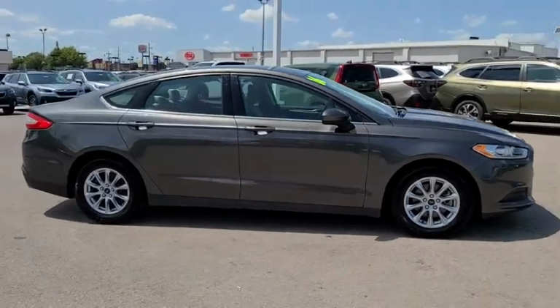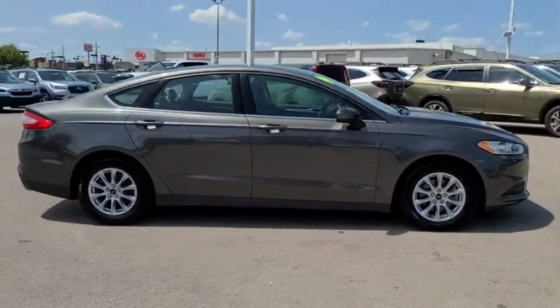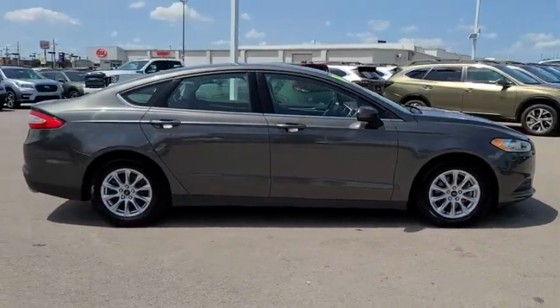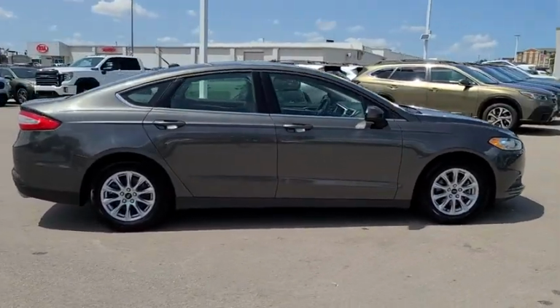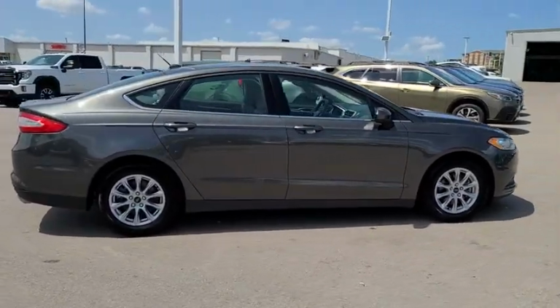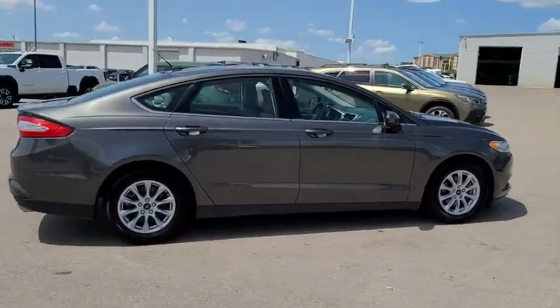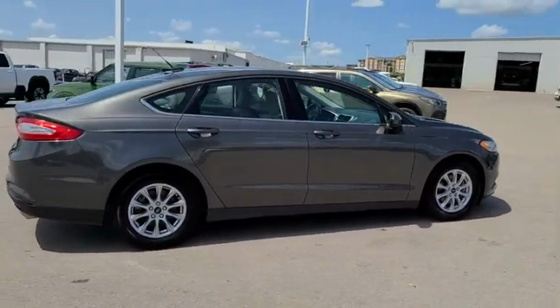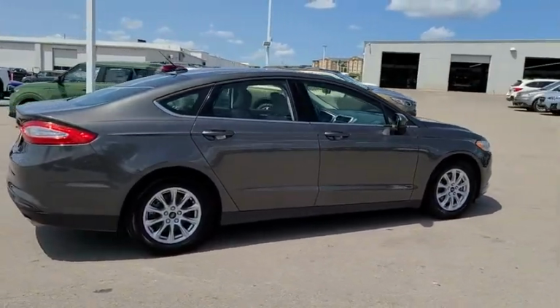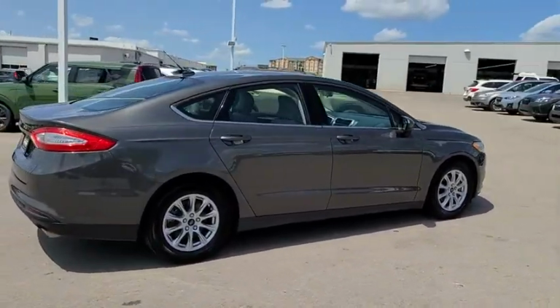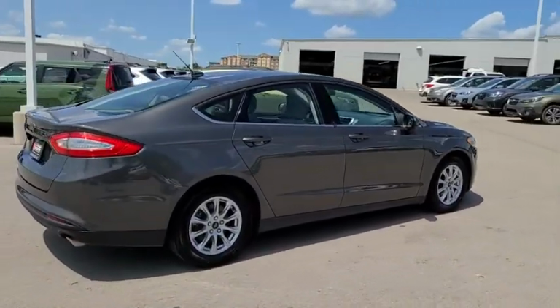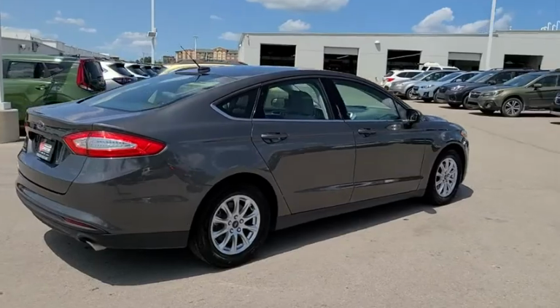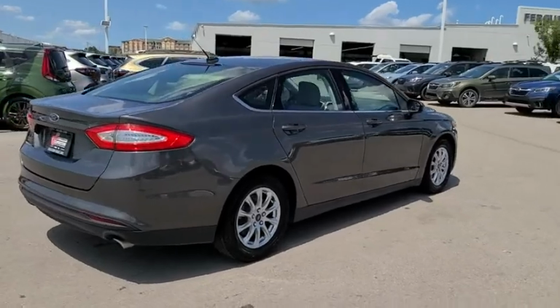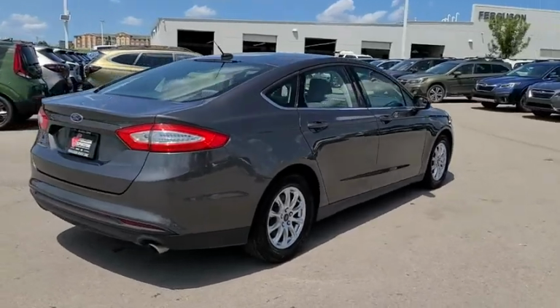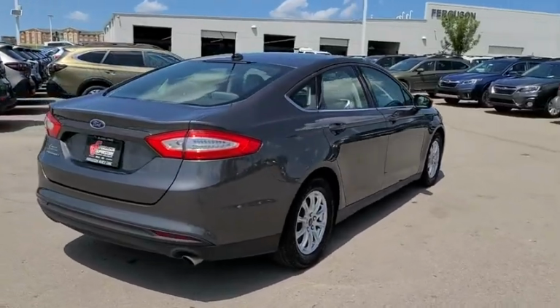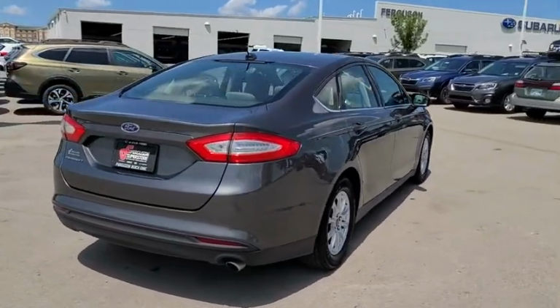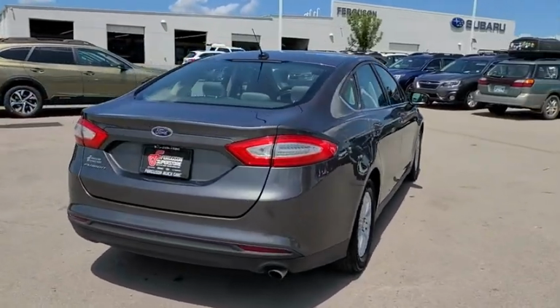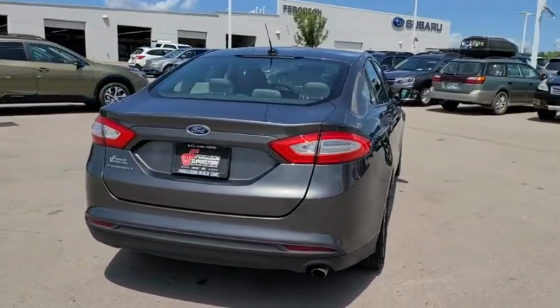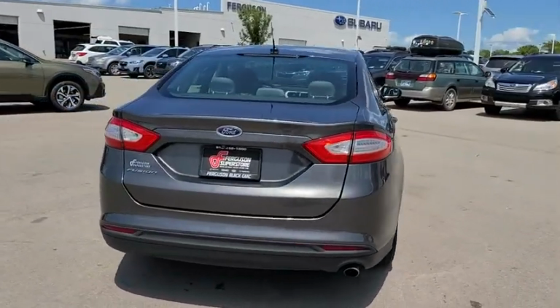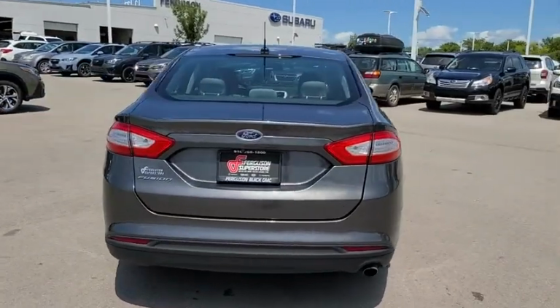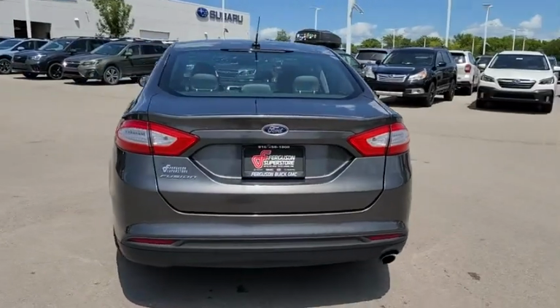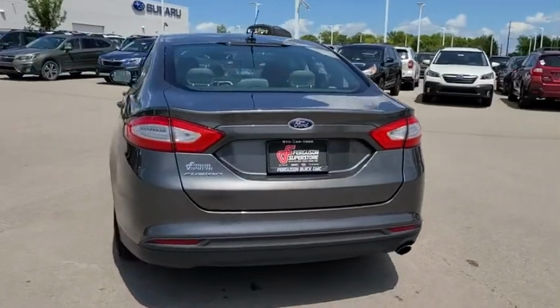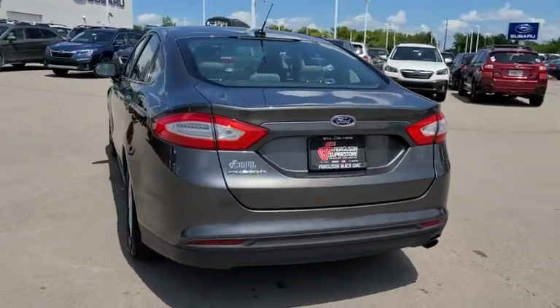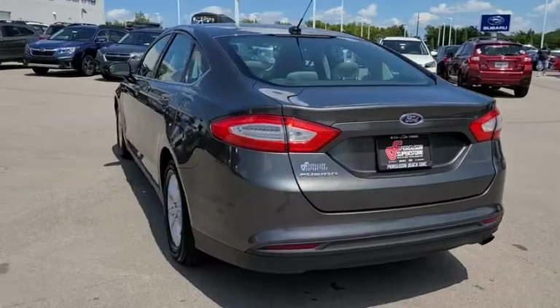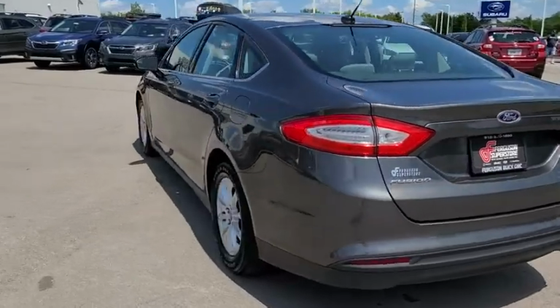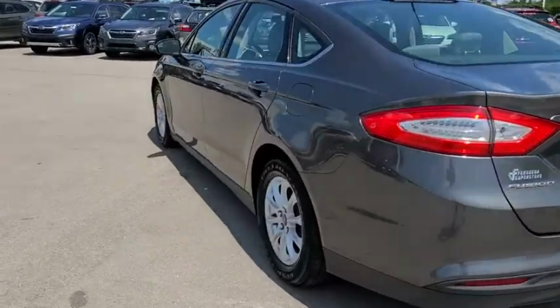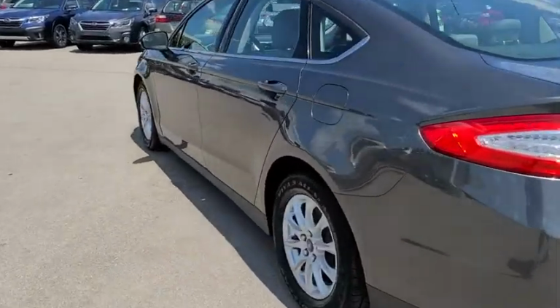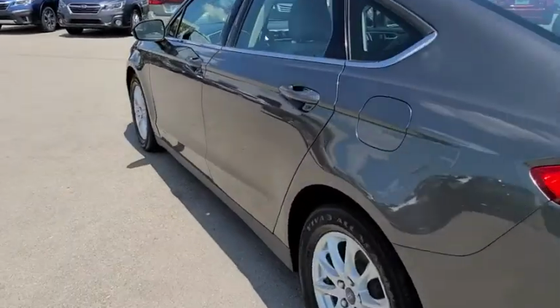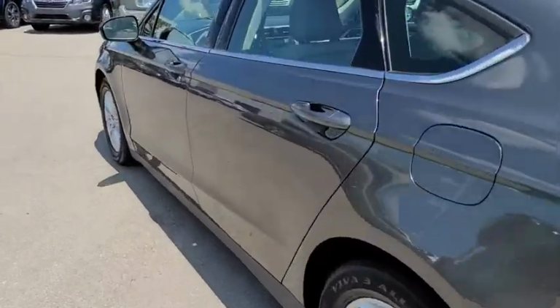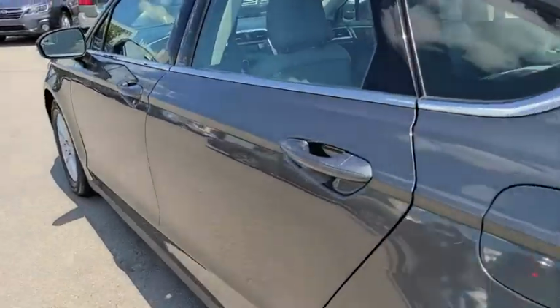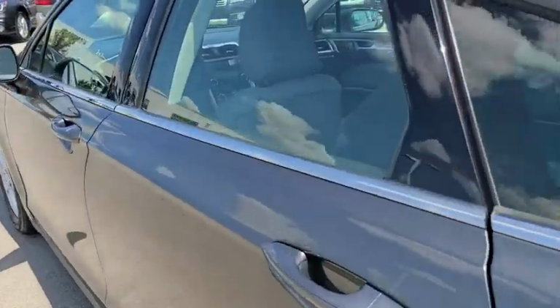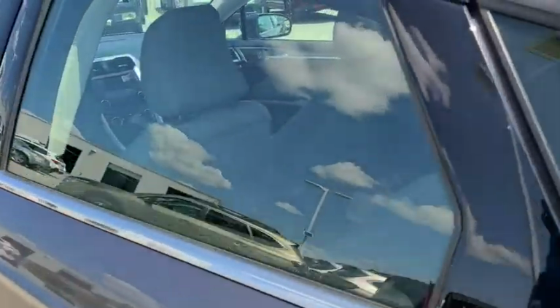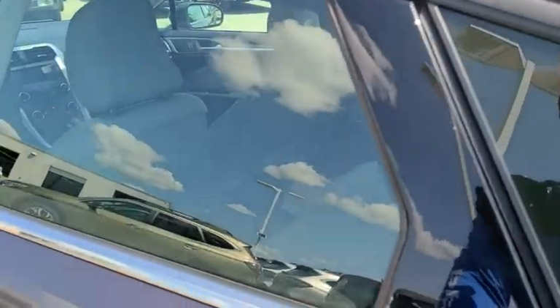Here are some of this vehicle's great options: backup camera, steering wheel audio controls, anti-lock braking system, traction control, stability control, keyless entry, Bluetooth, adjustable steering wheel, power steering, cruise control.